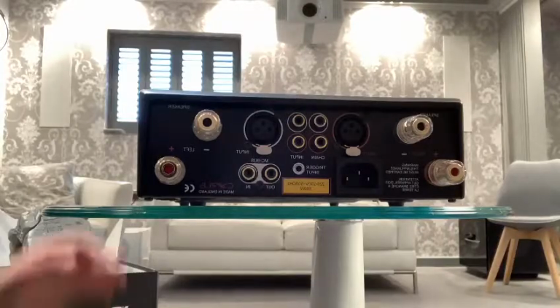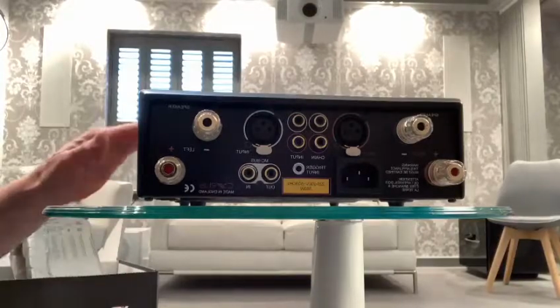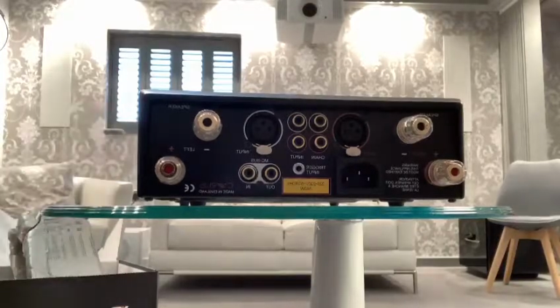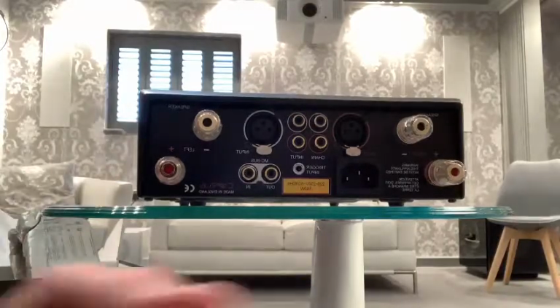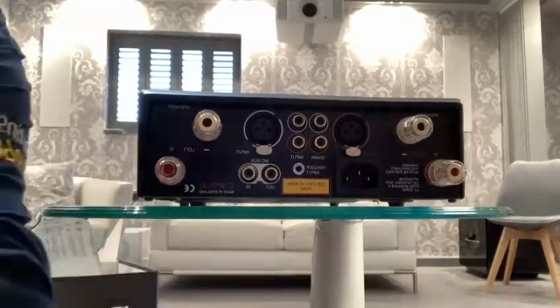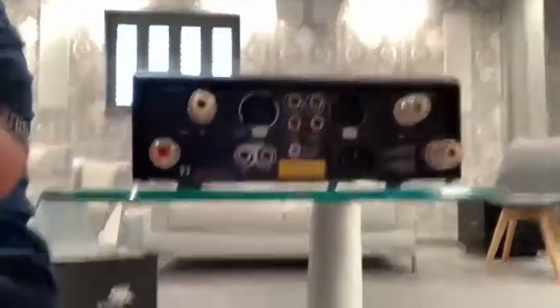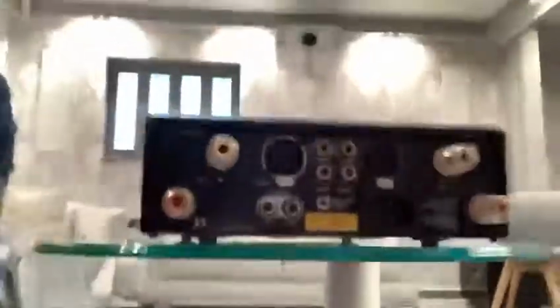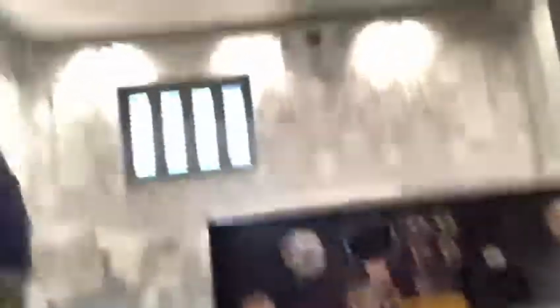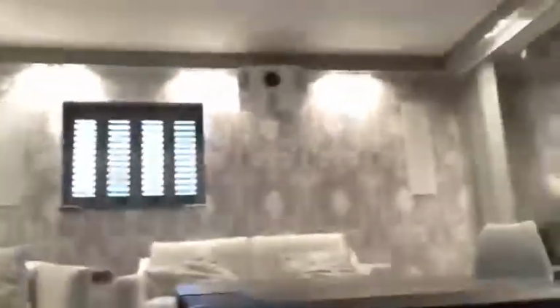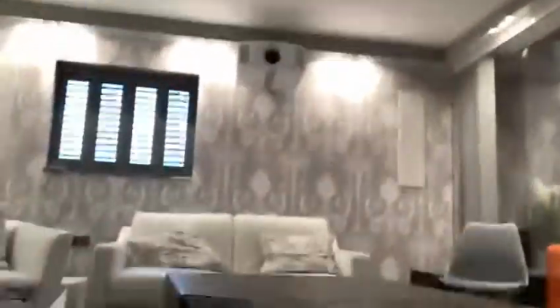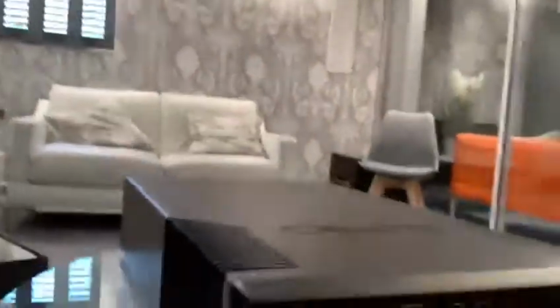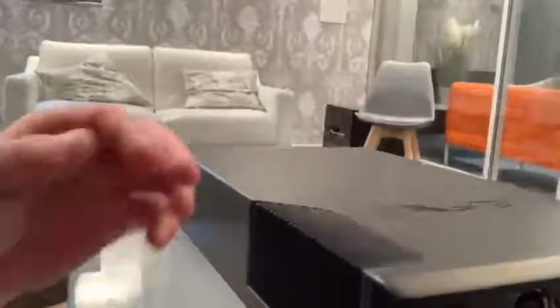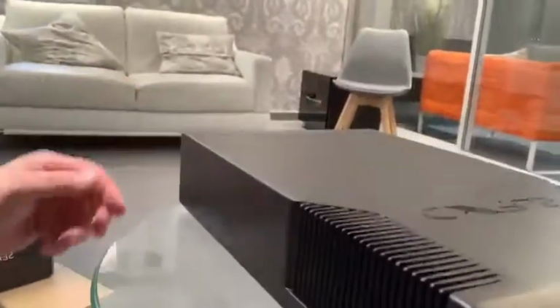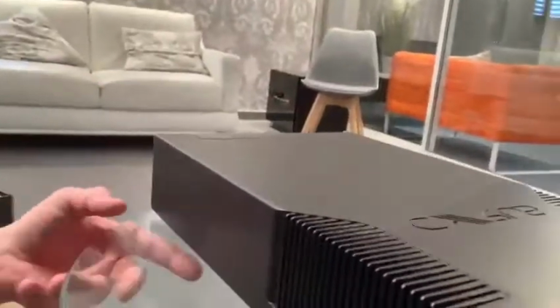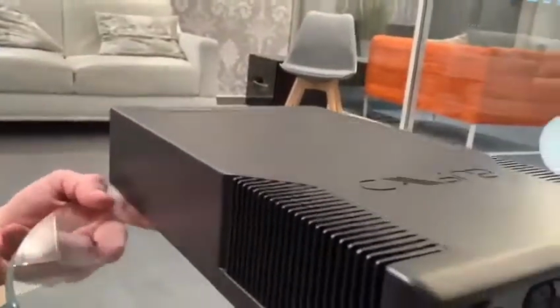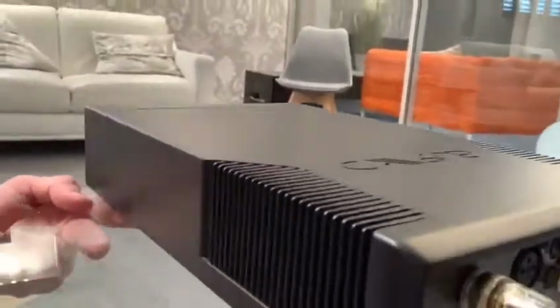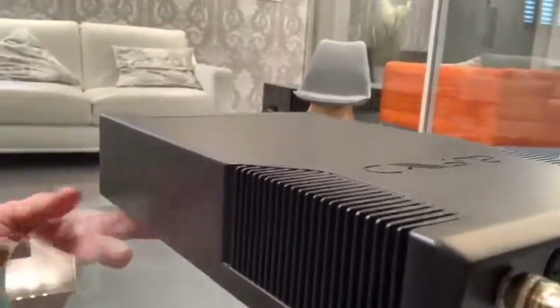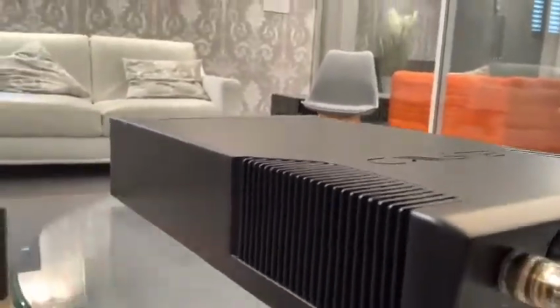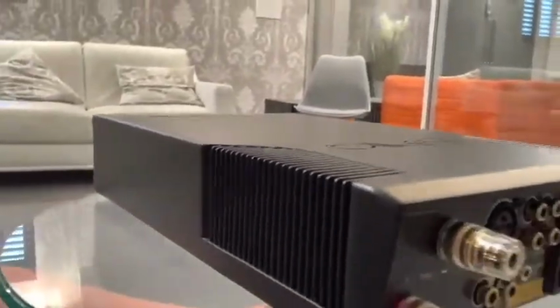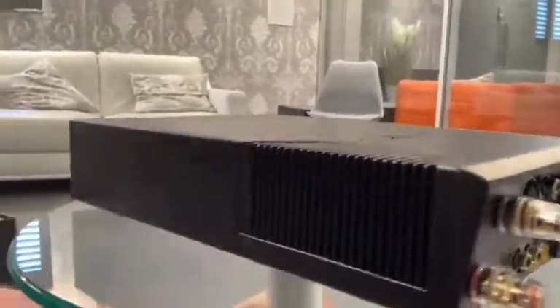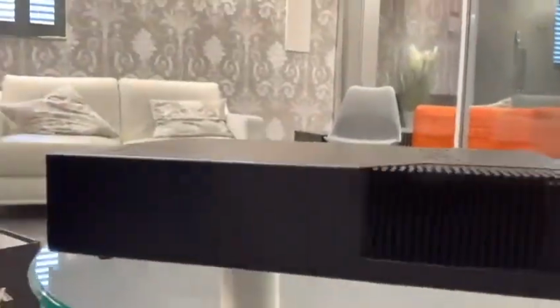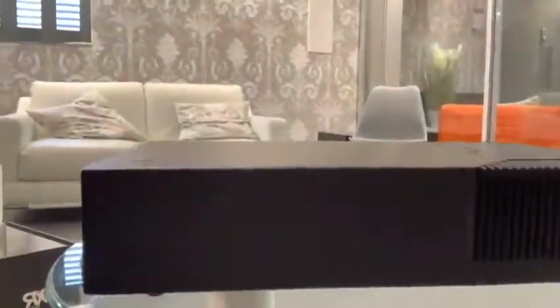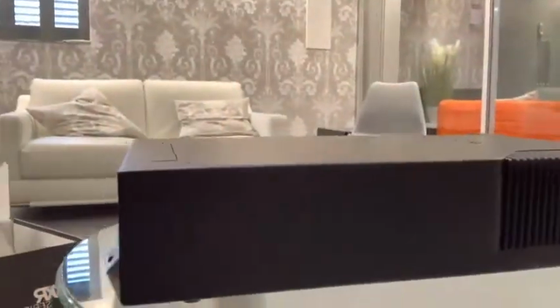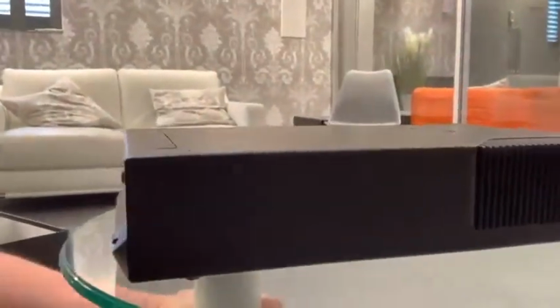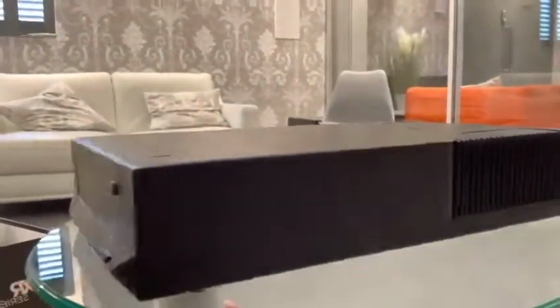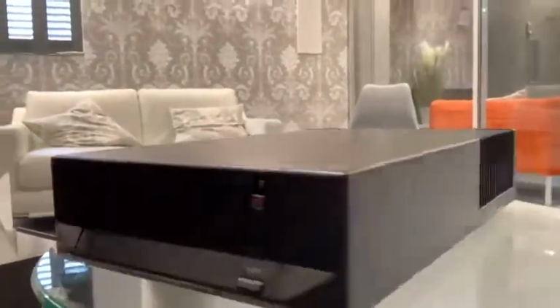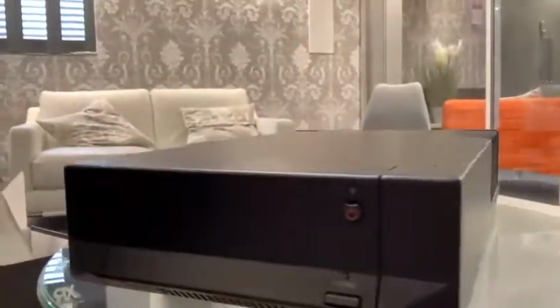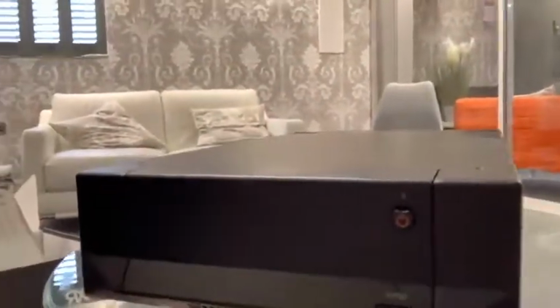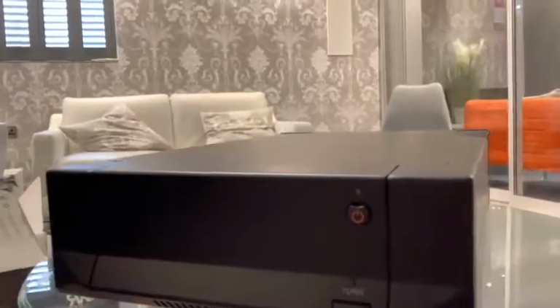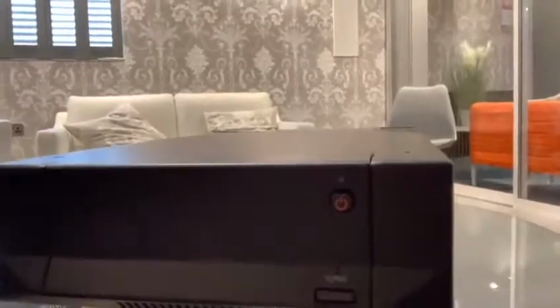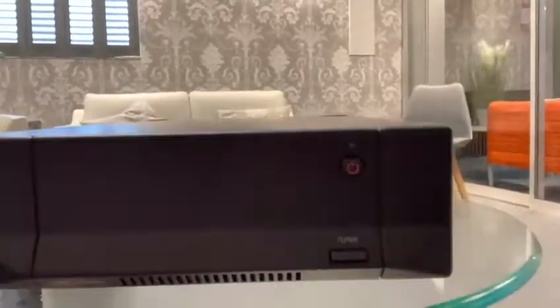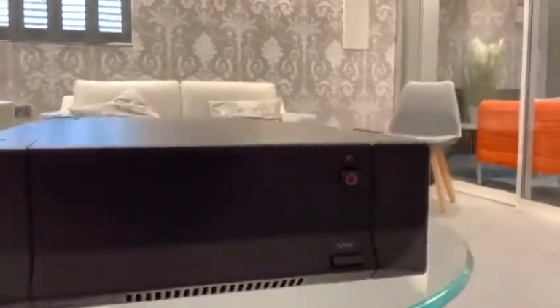I don't know if you can see the finish from there, but this is the latest — what they call phantom black.